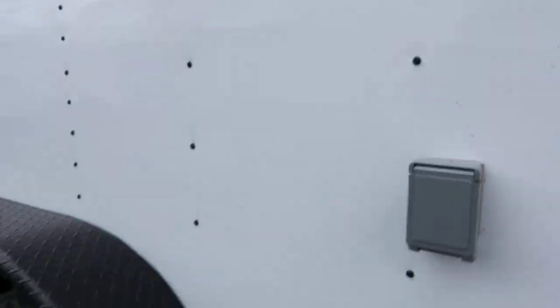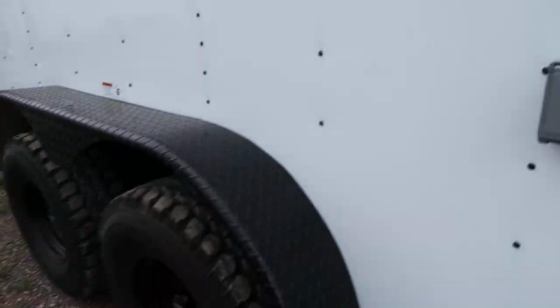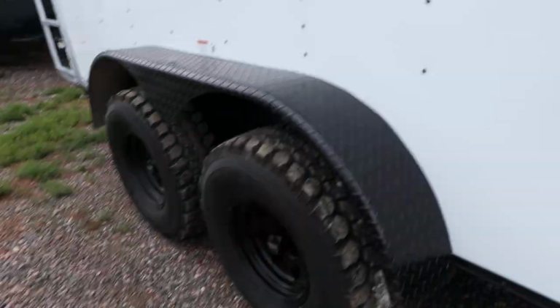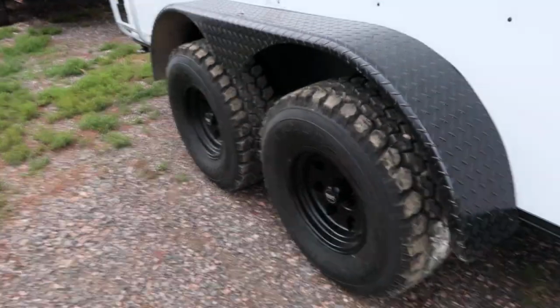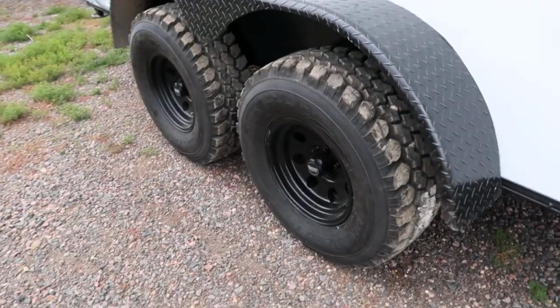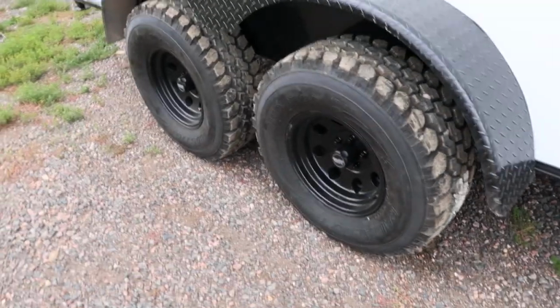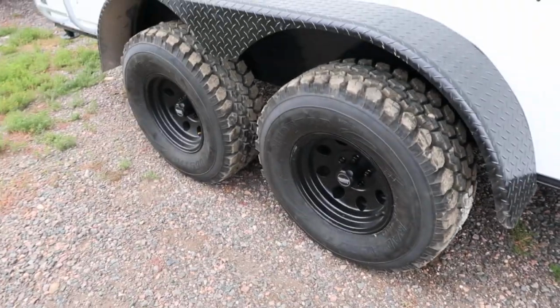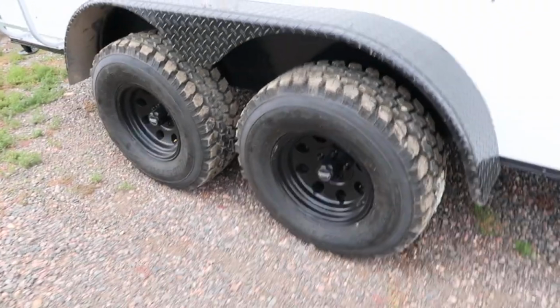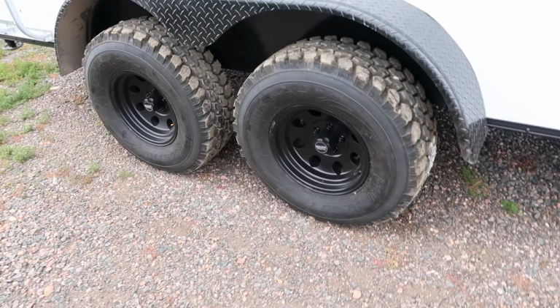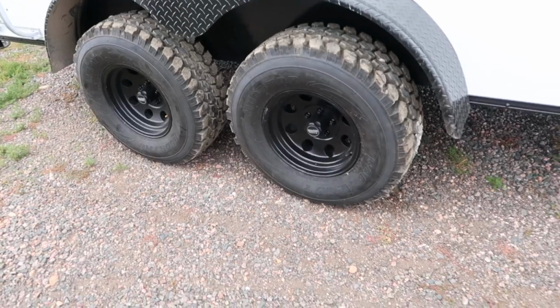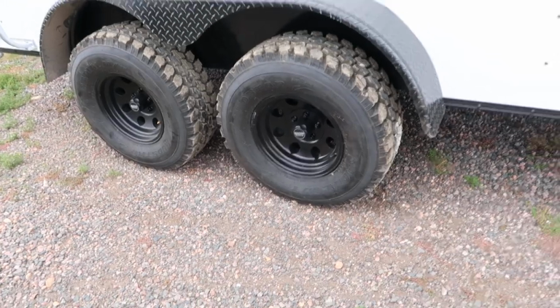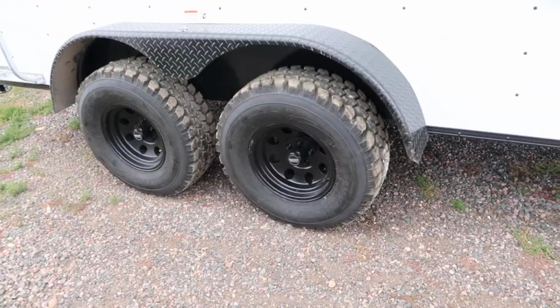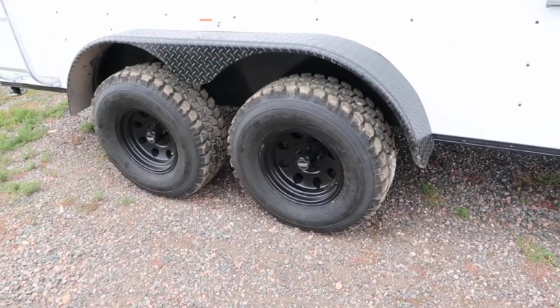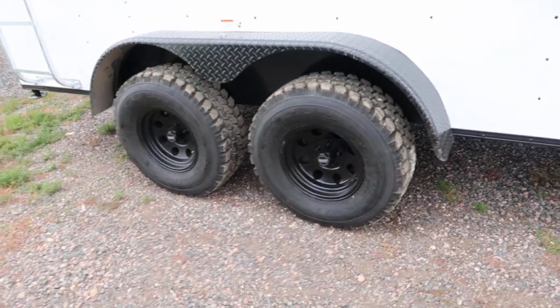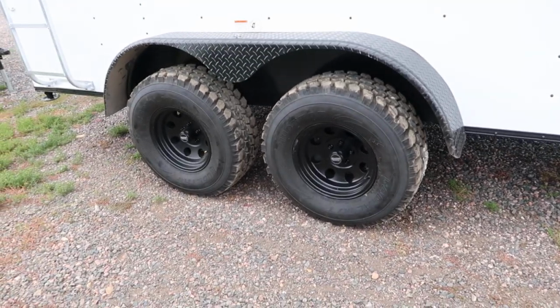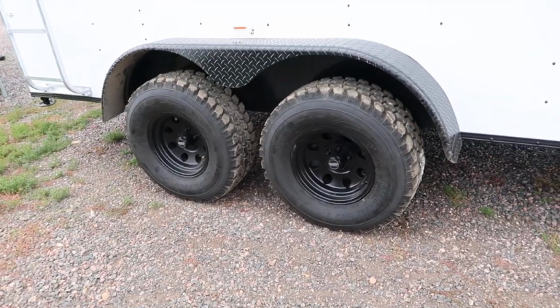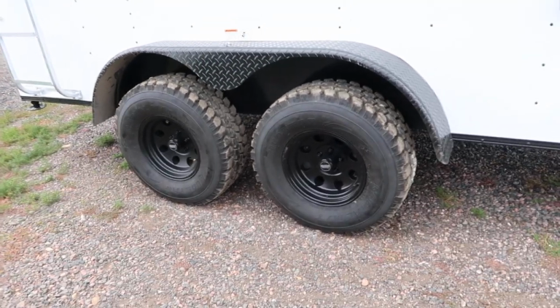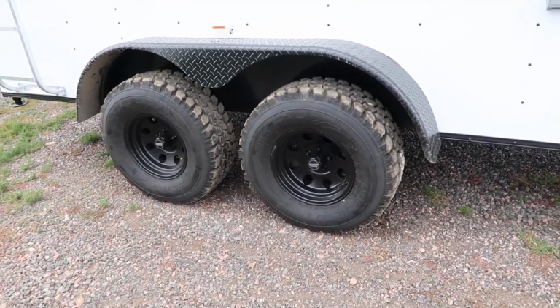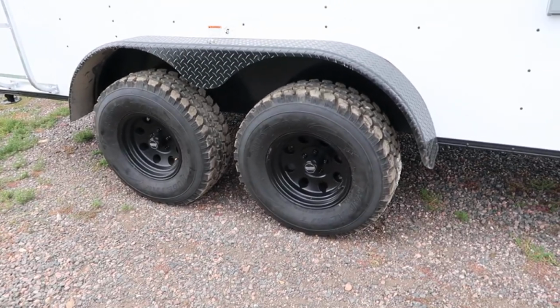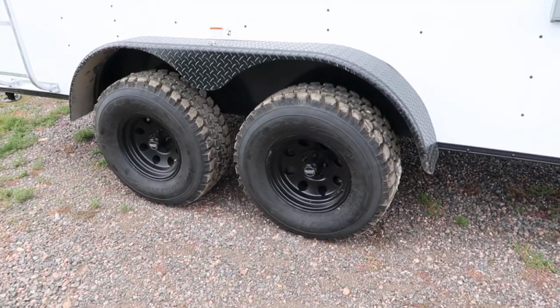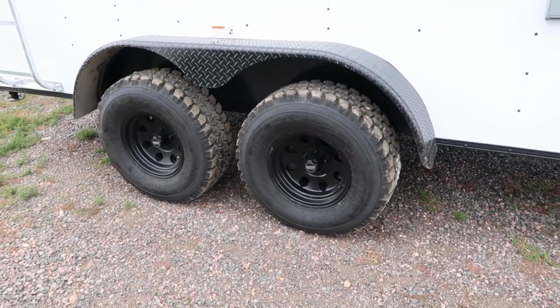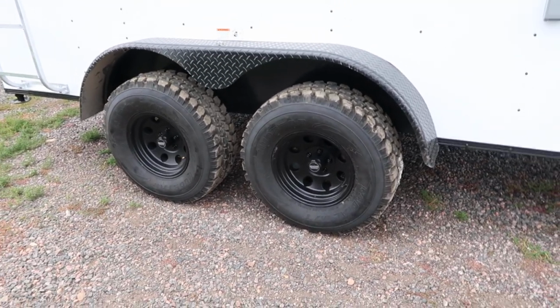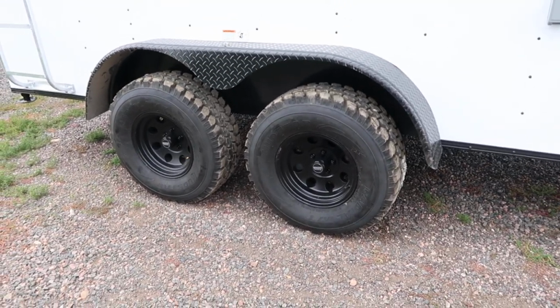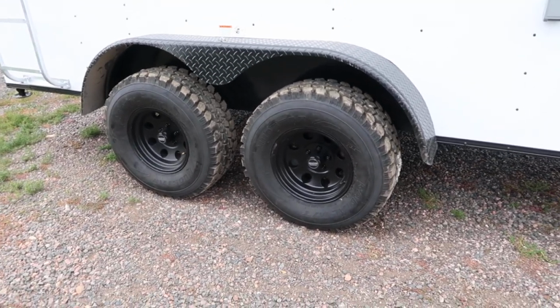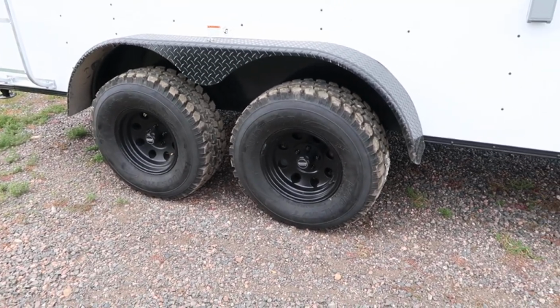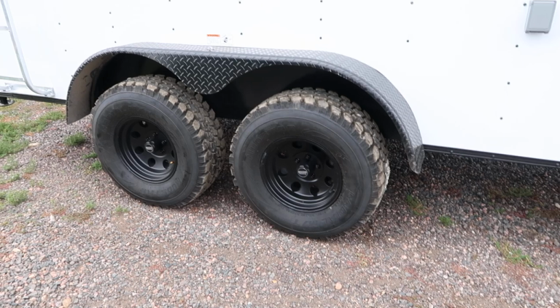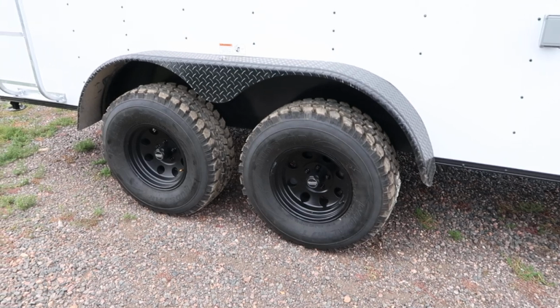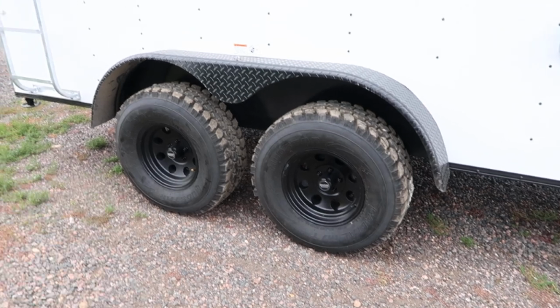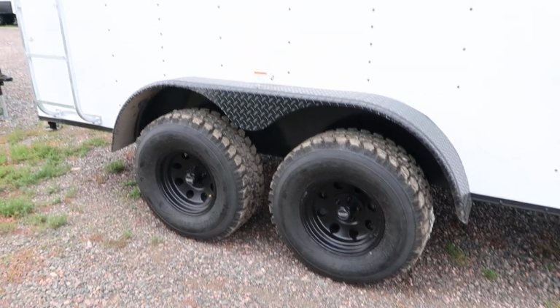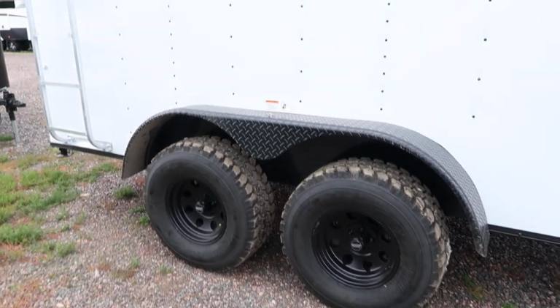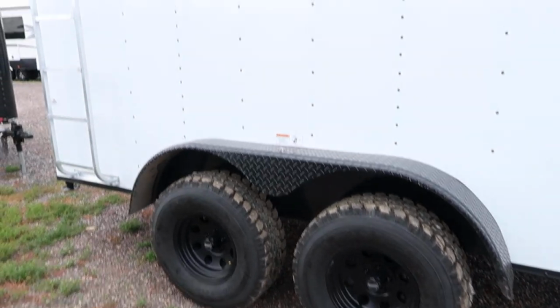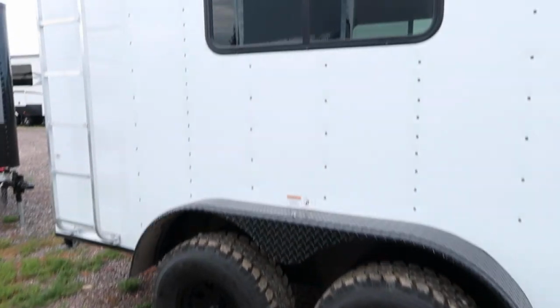Two 3,500 pound torsion axles with brakes, black American Racing wheels, 32 inch mud train tires, black diamond paint fenders, and the full off-road package.